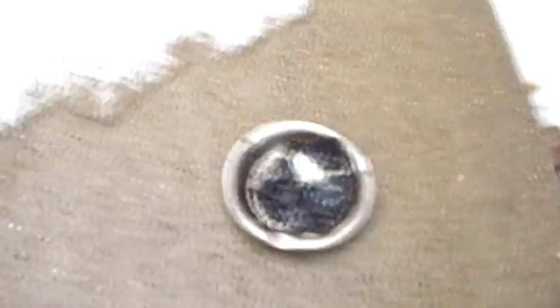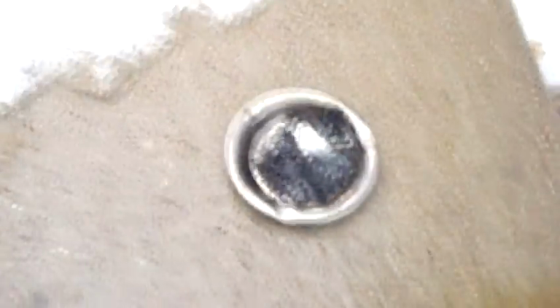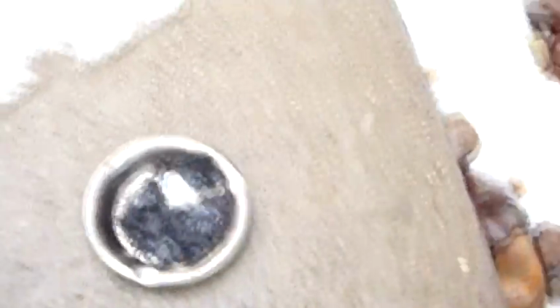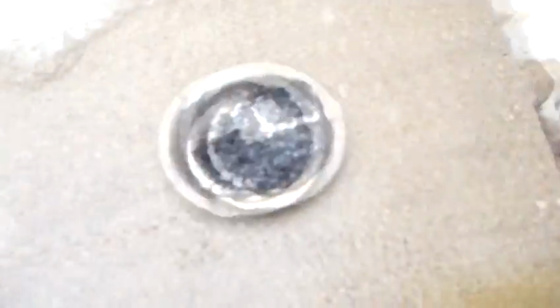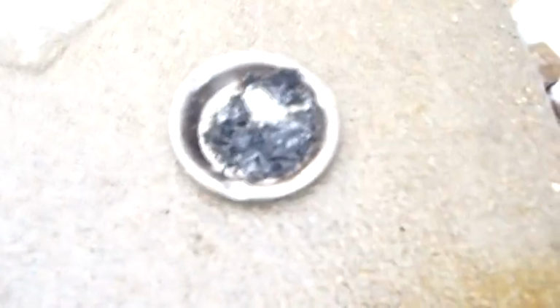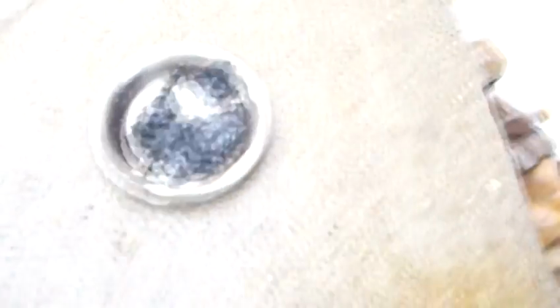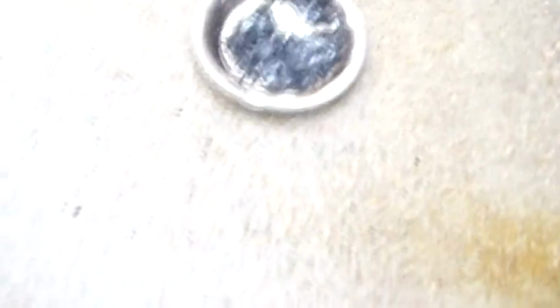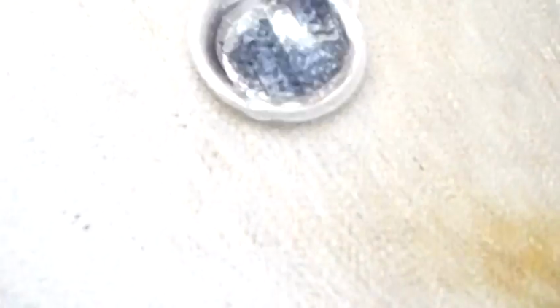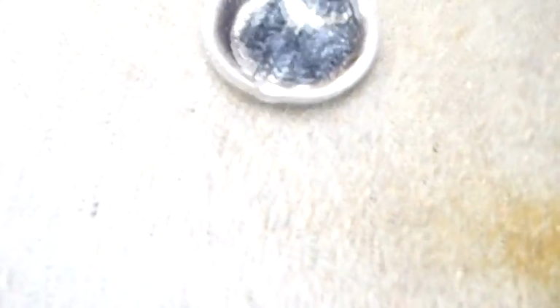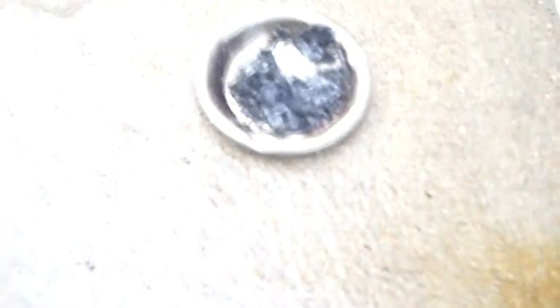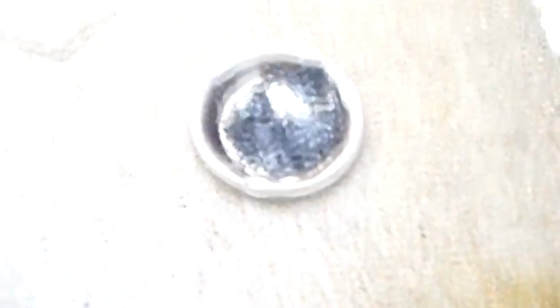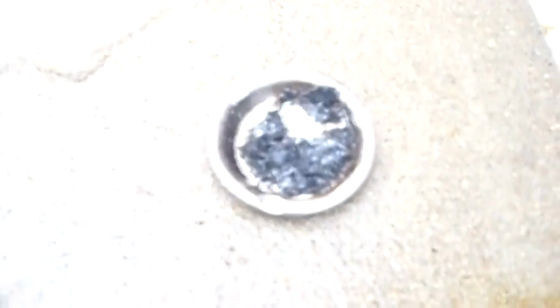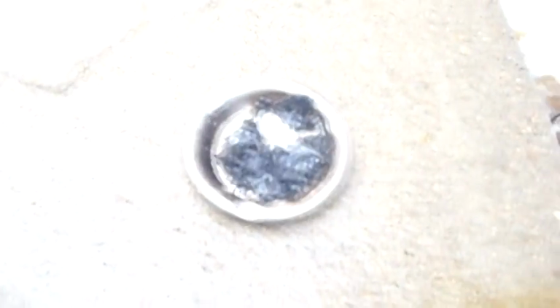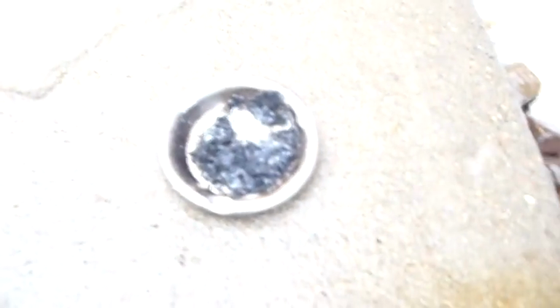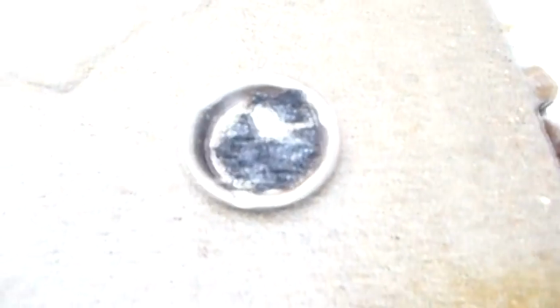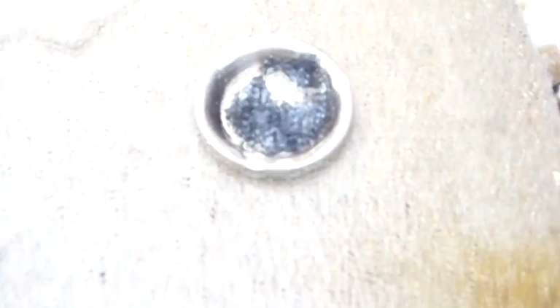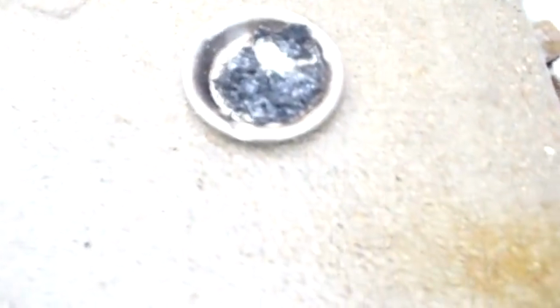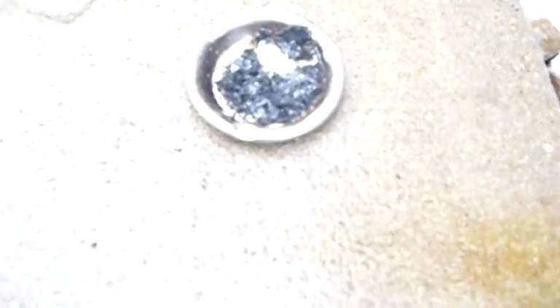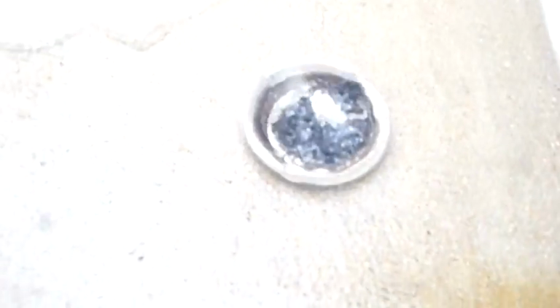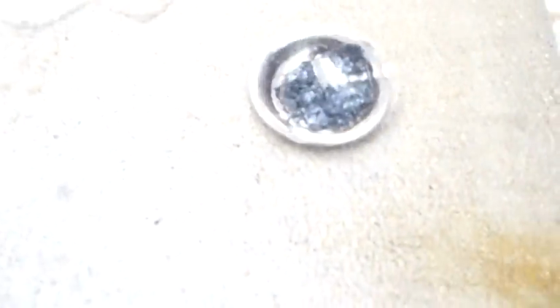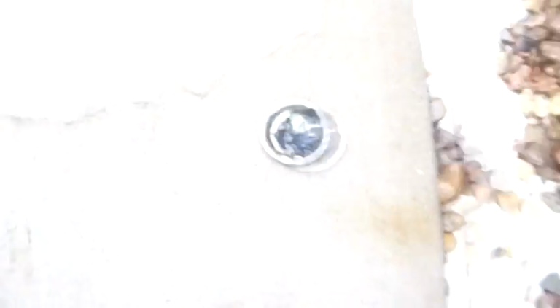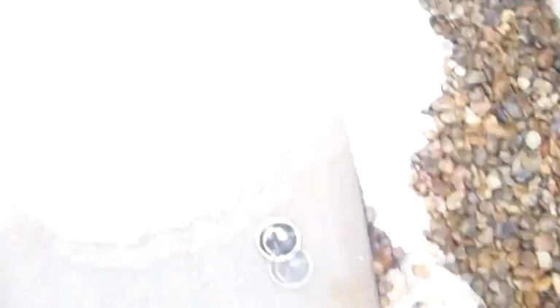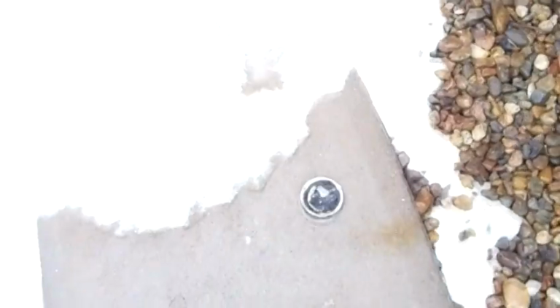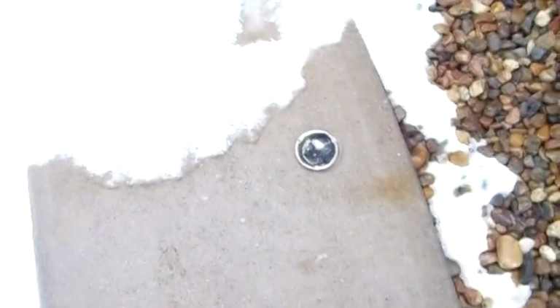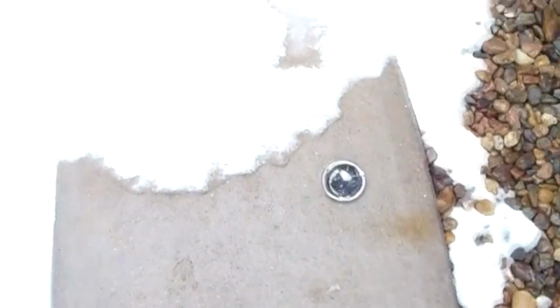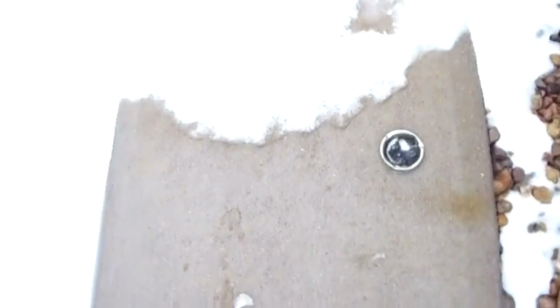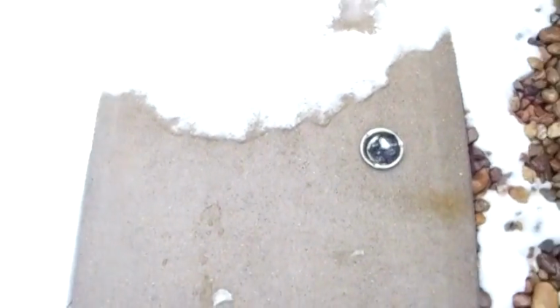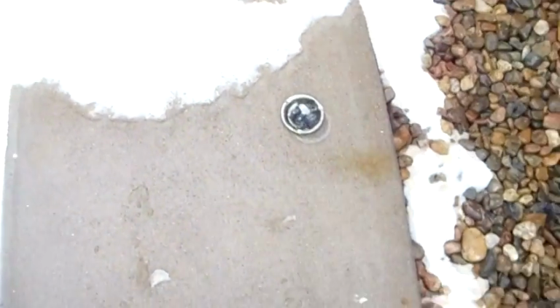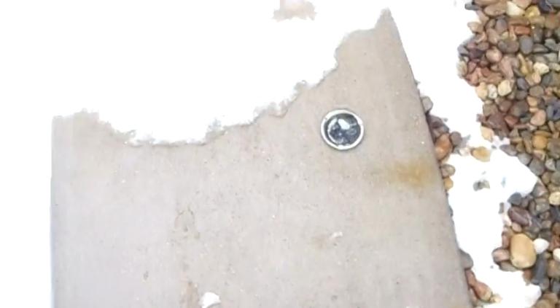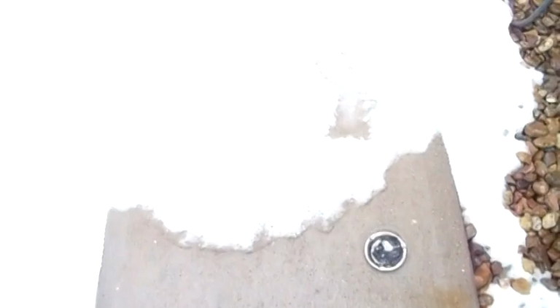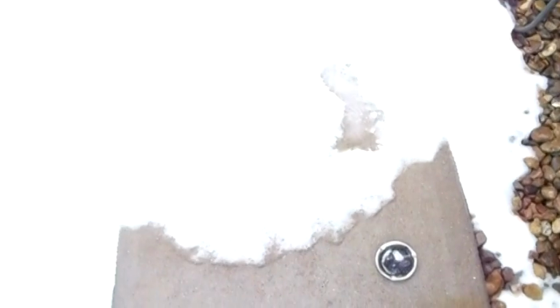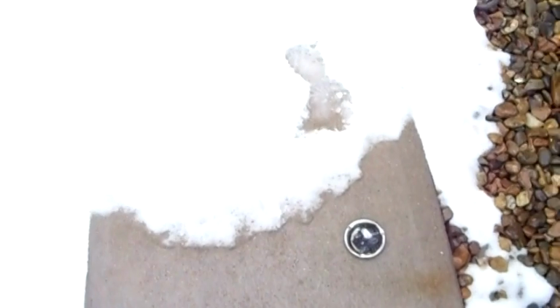One problem I see is that after I burn it, it leaves a lot of residue — it might be carbon, I'm not sure. But either way, it works, so there you have it.